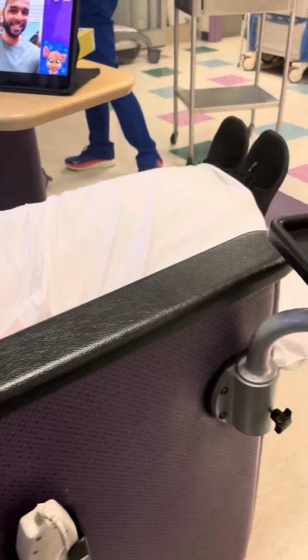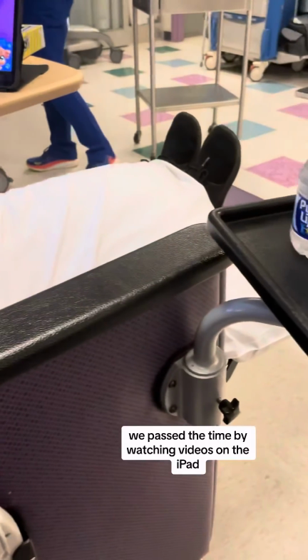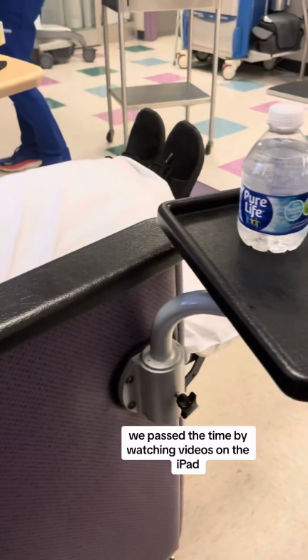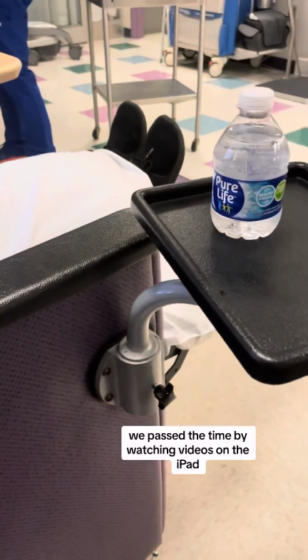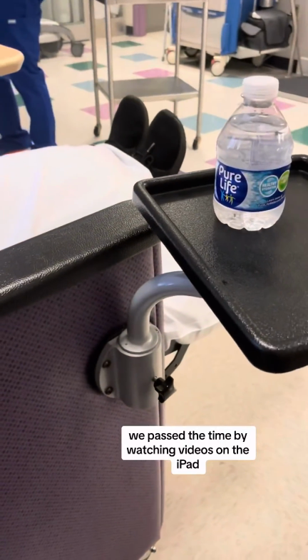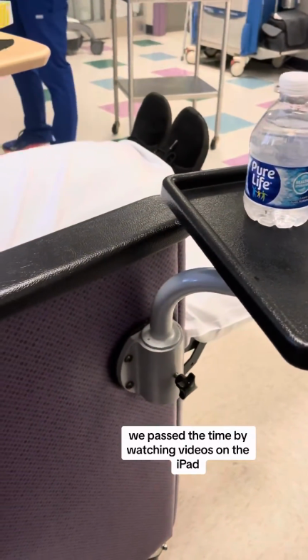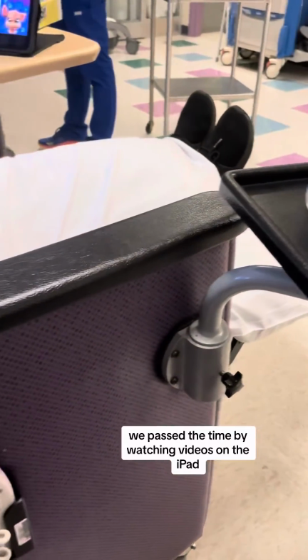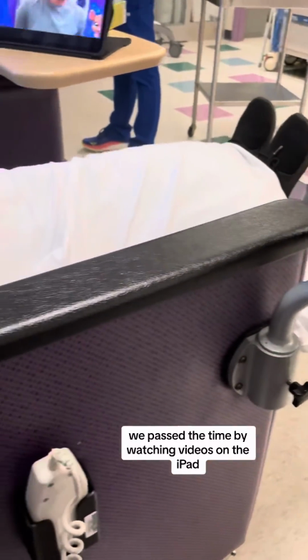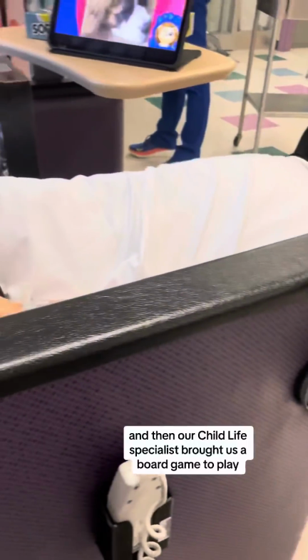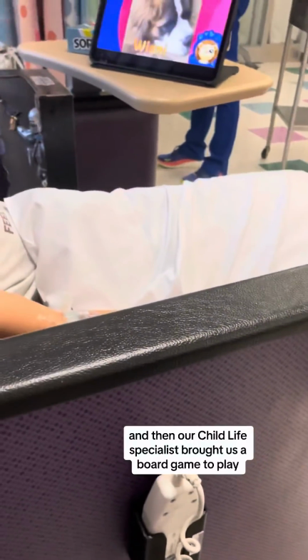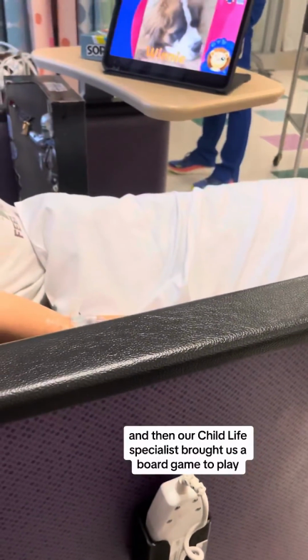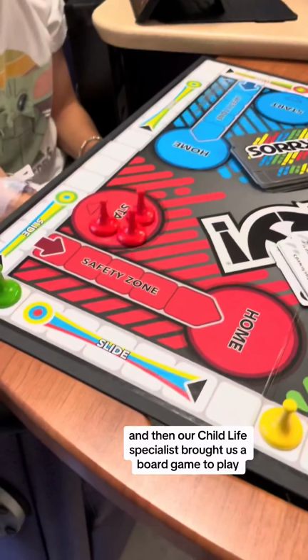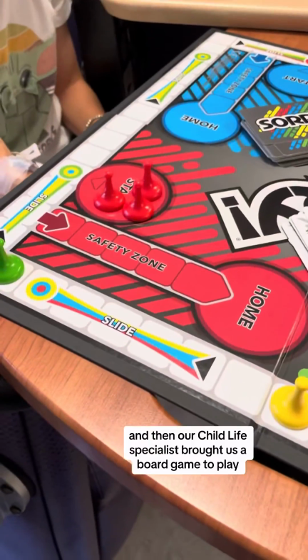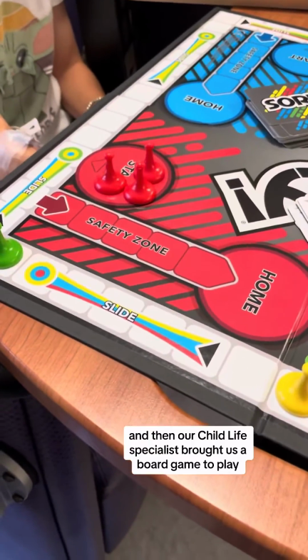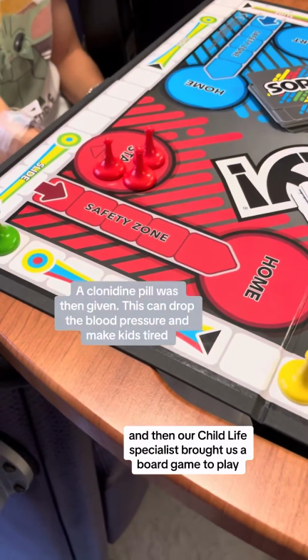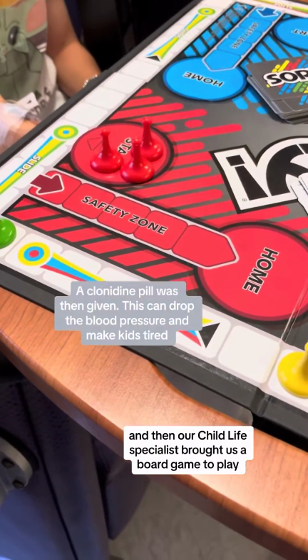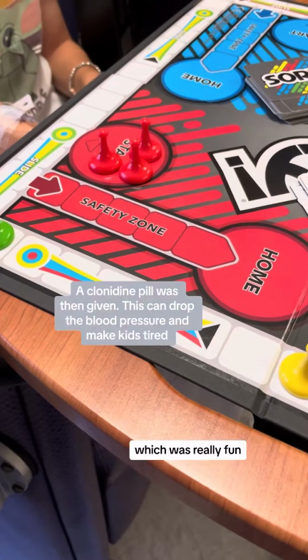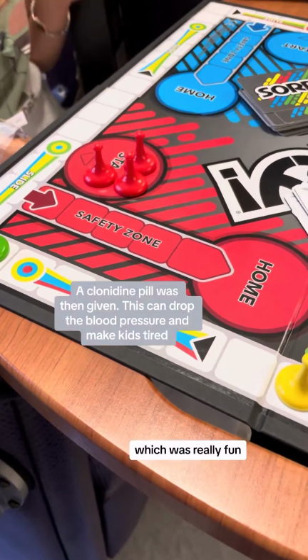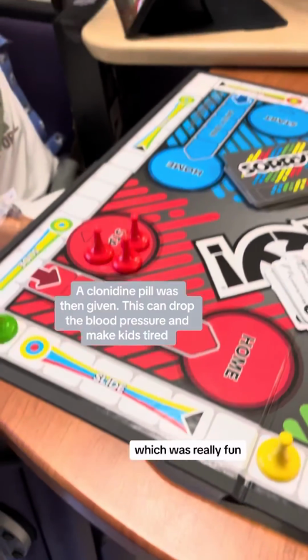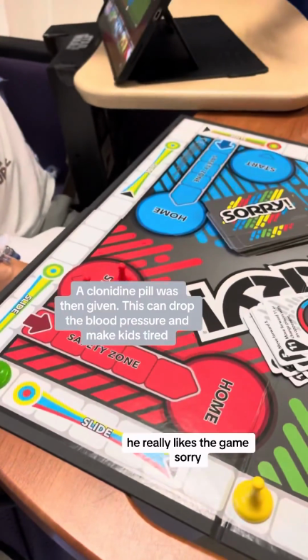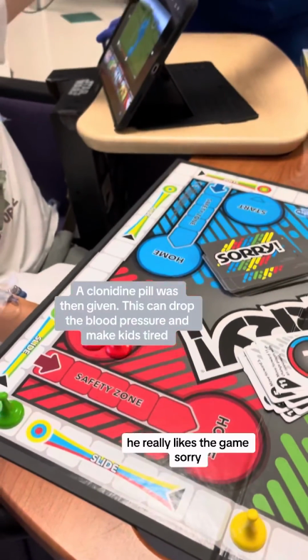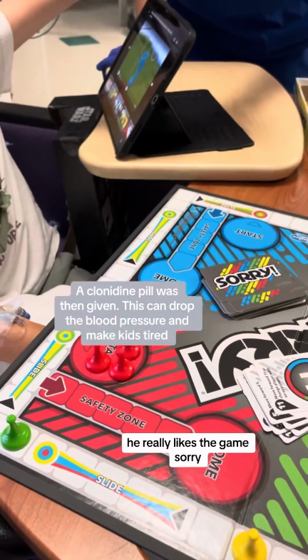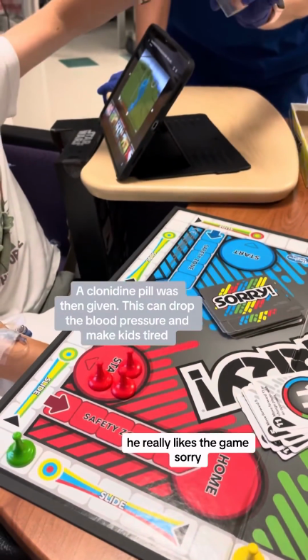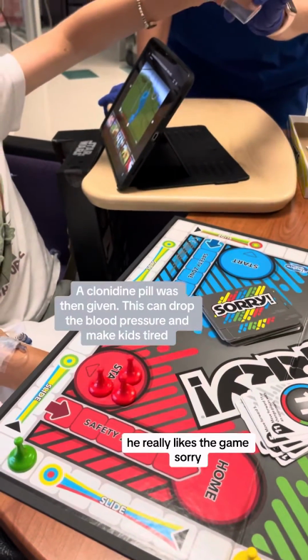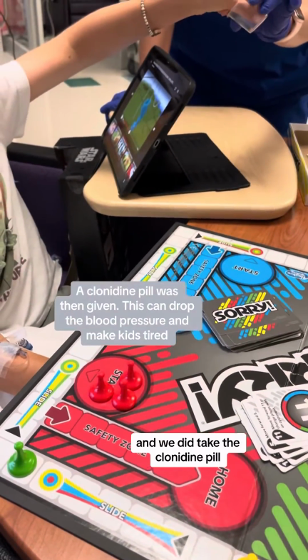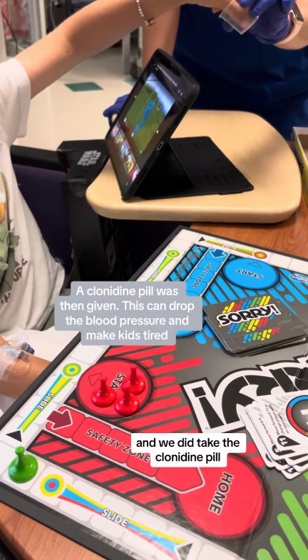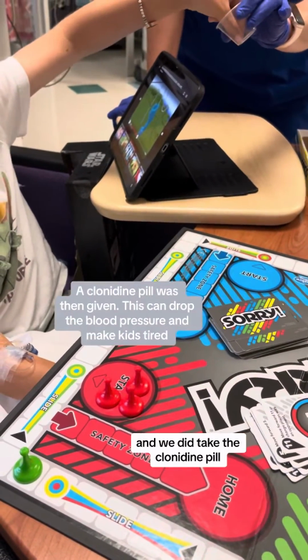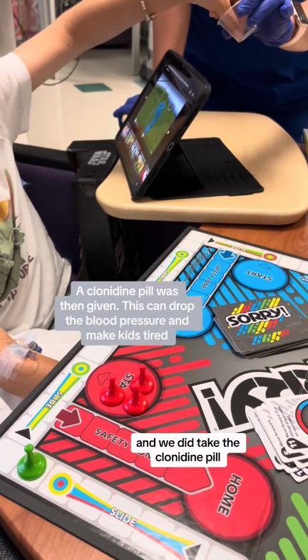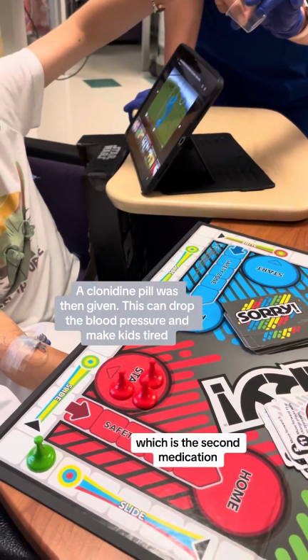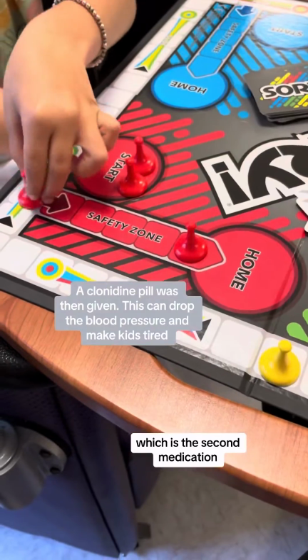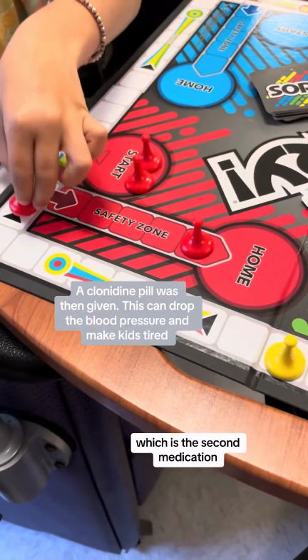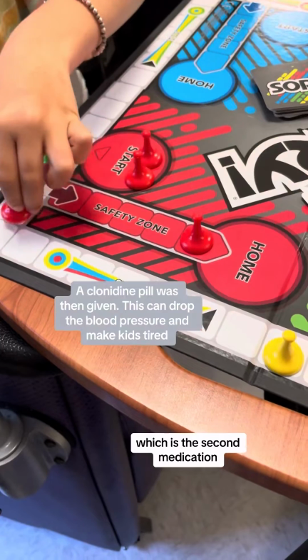We passed the time by watching videos on the iPad and then our child life specialist brought us a board game to play, which was really fun. He really likes the game Sorry, and we did take the clonidine pill, which is the second medication.